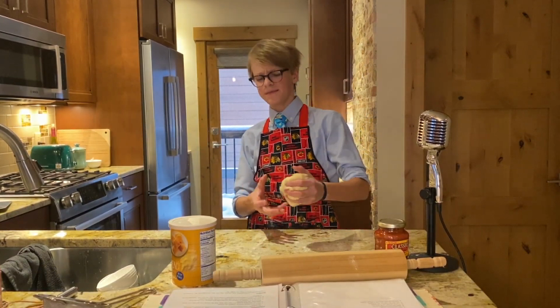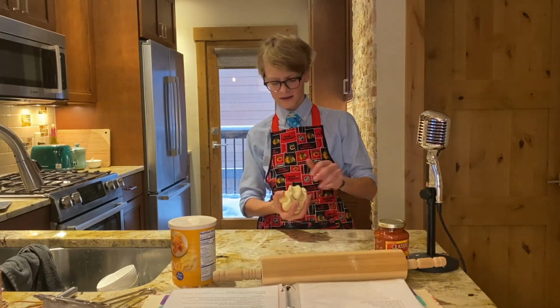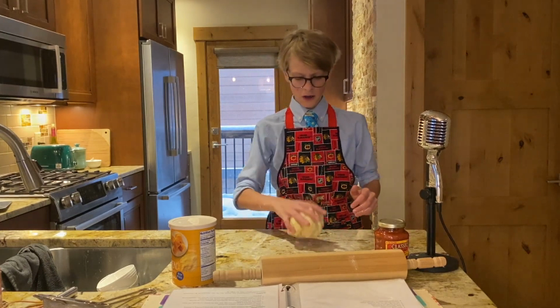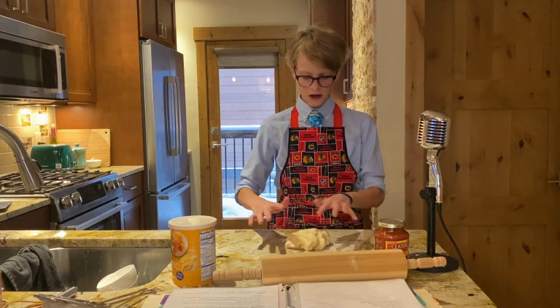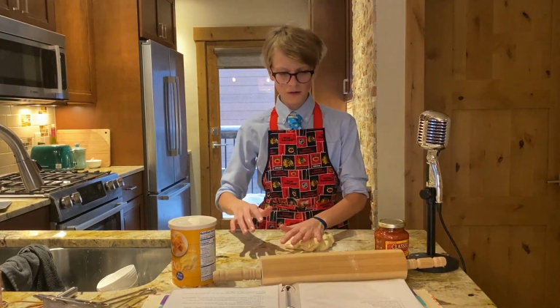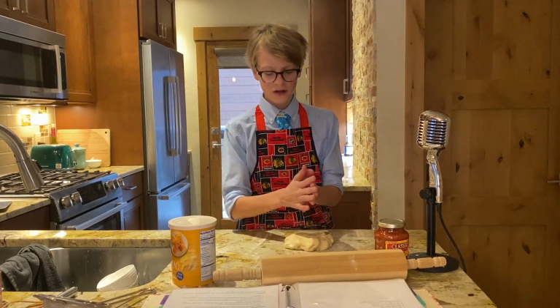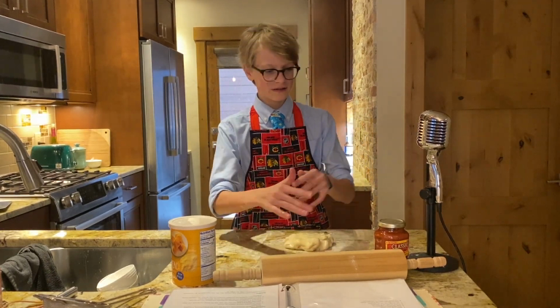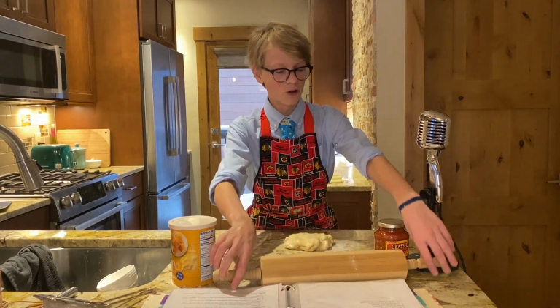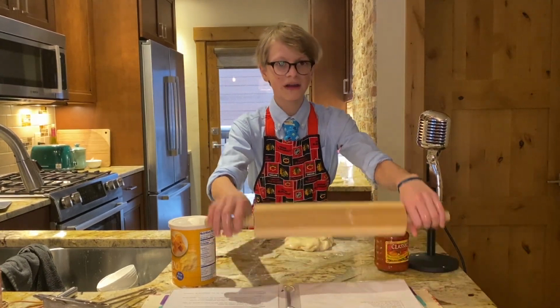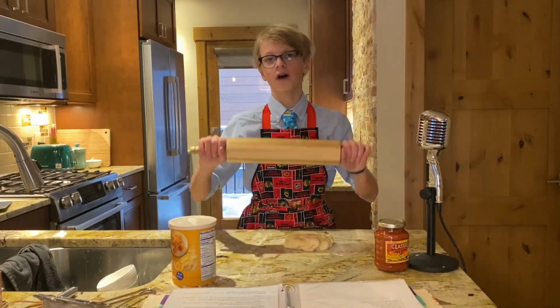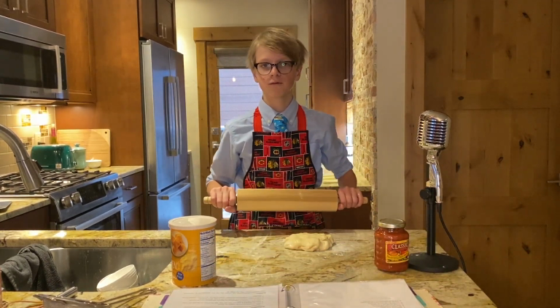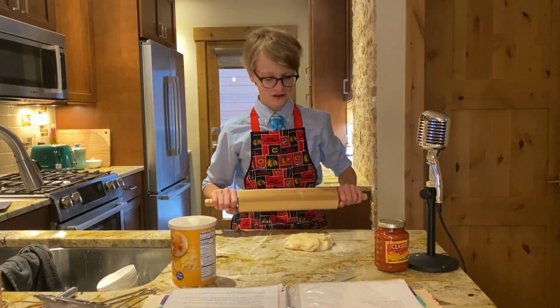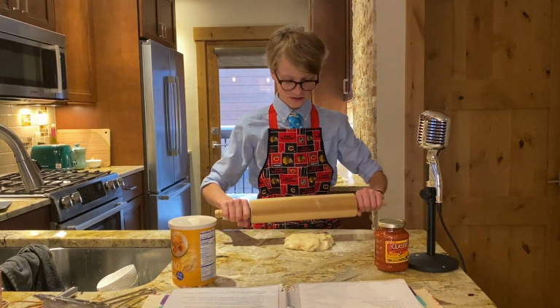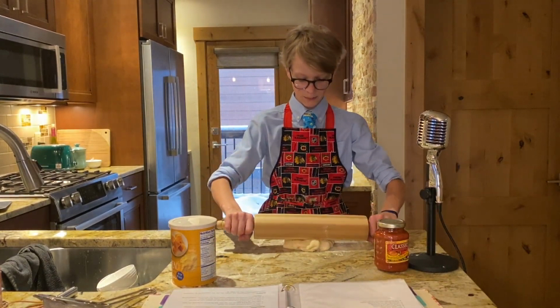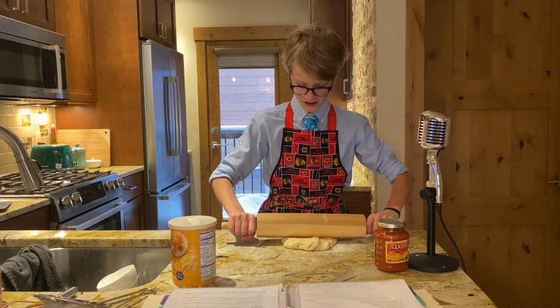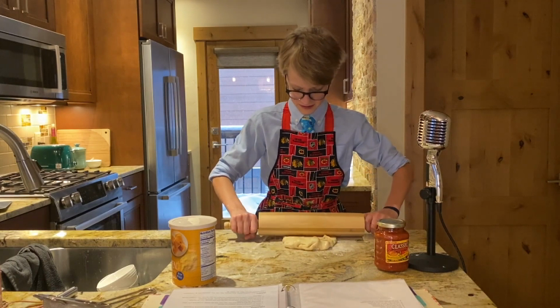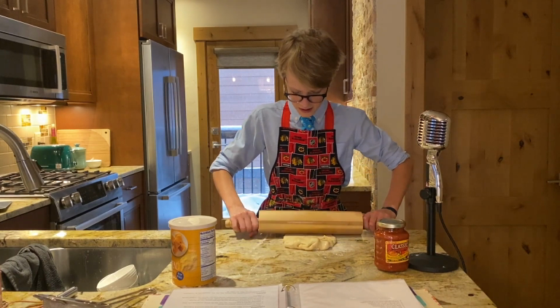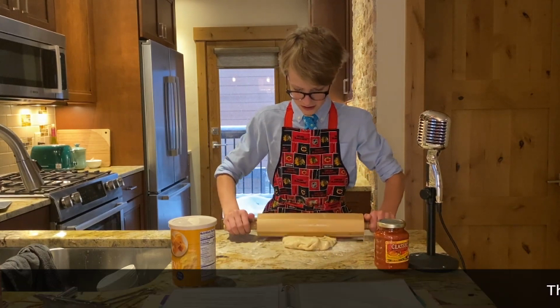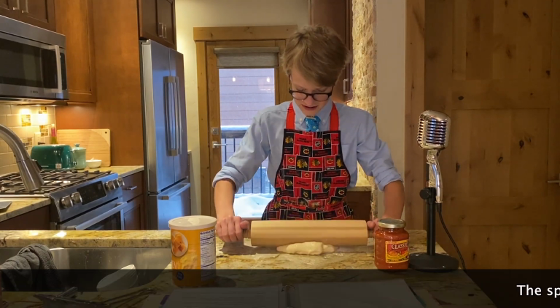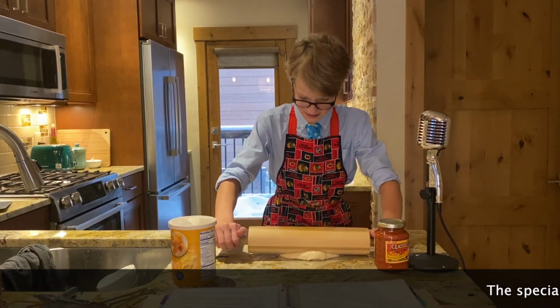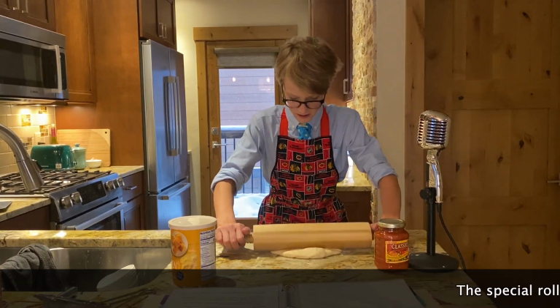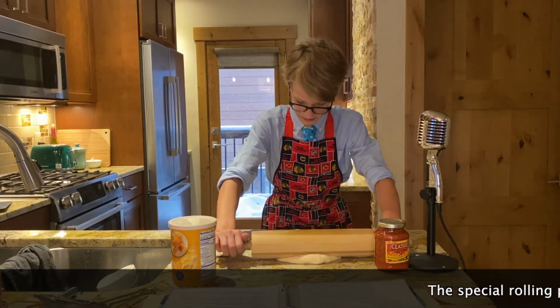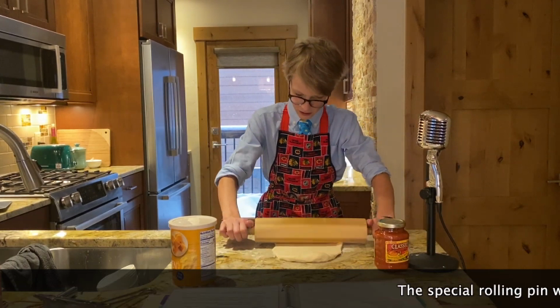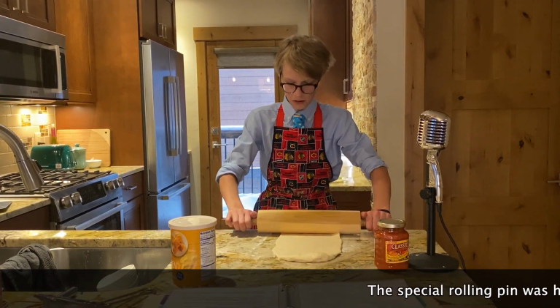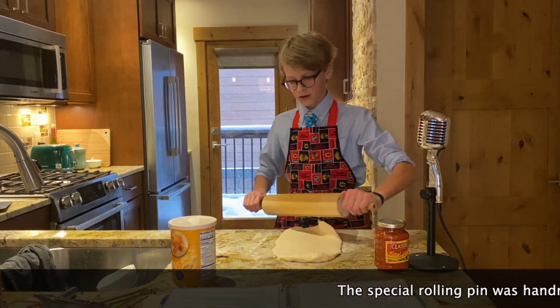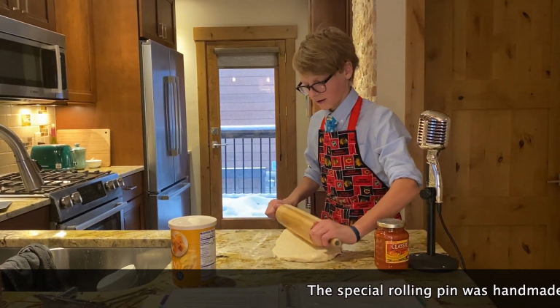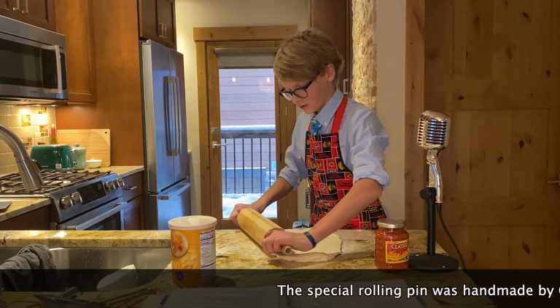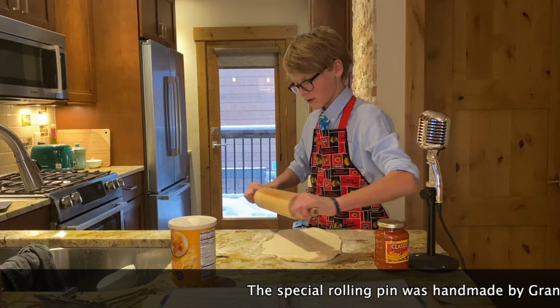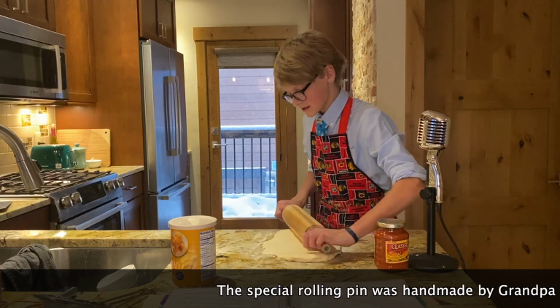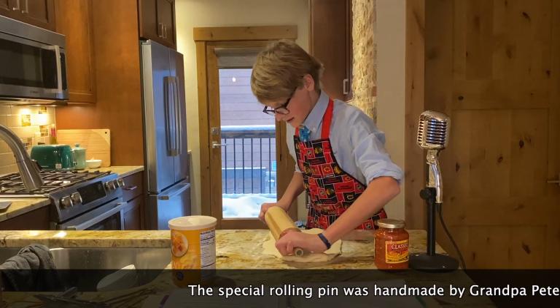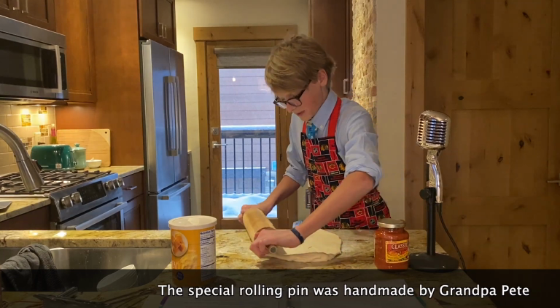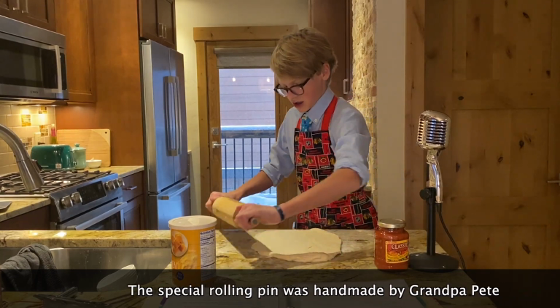After the dough has rested for around 15 minutes, take your rolling pin — if you don't have one you can just use a cup or your hands — and just kind of get the dough all rolled out into a pizza shape.